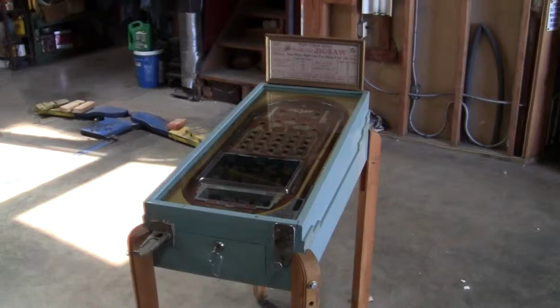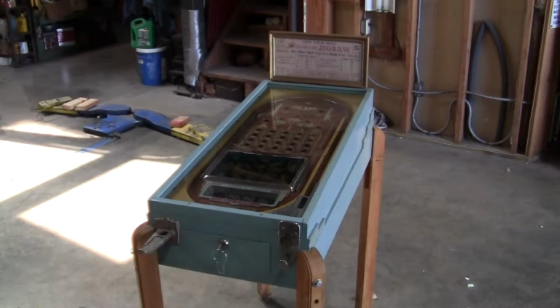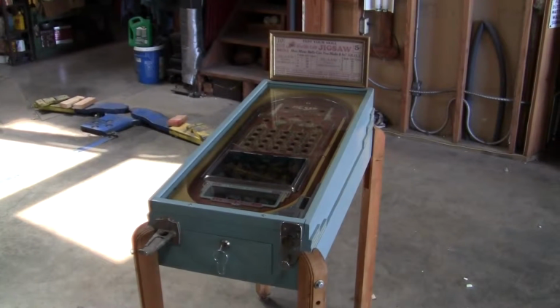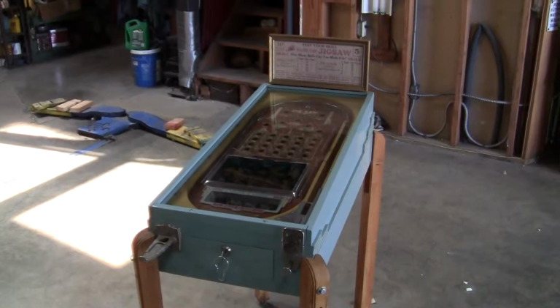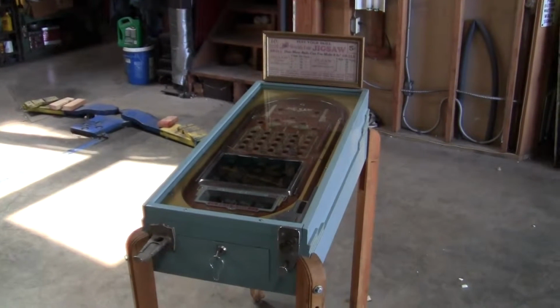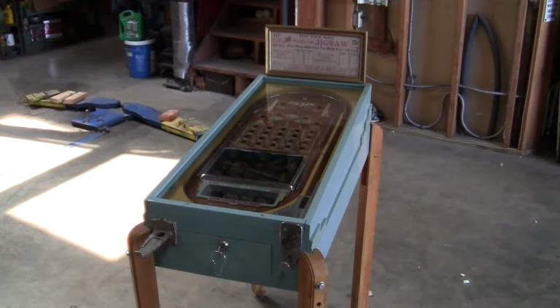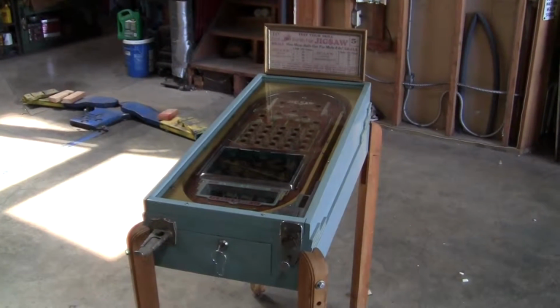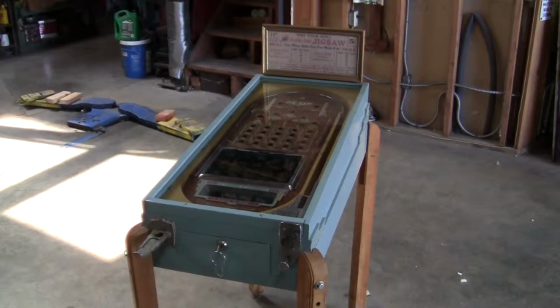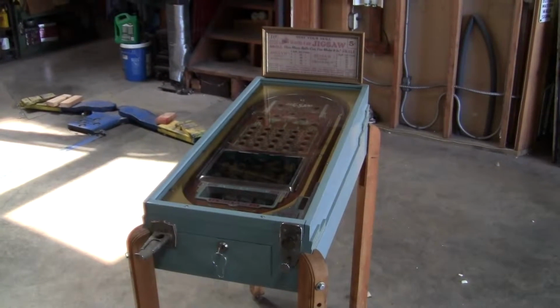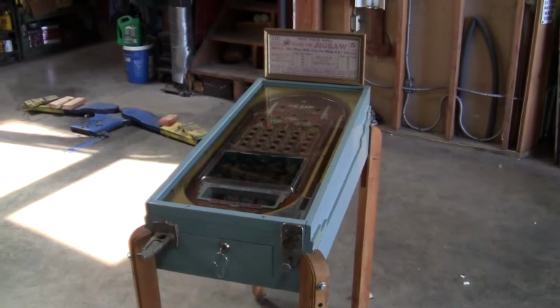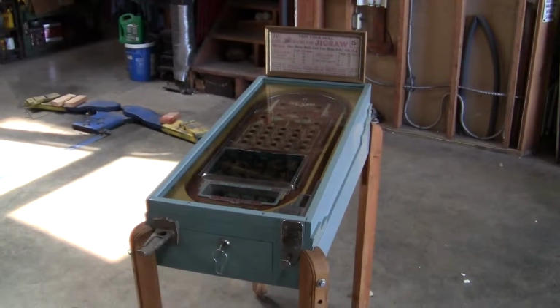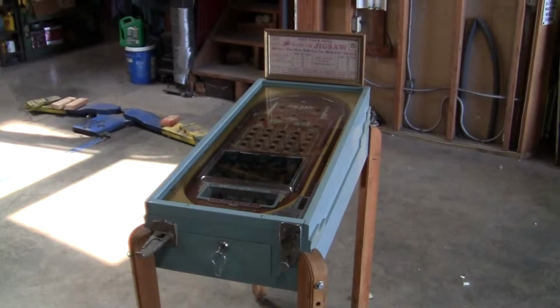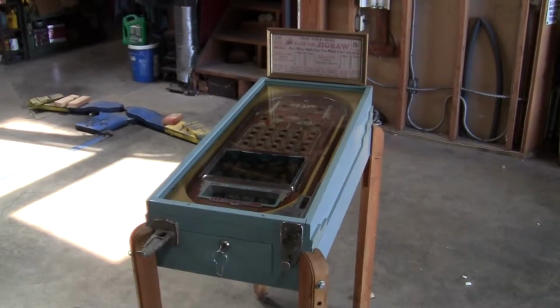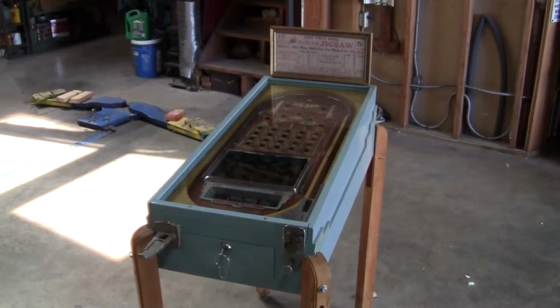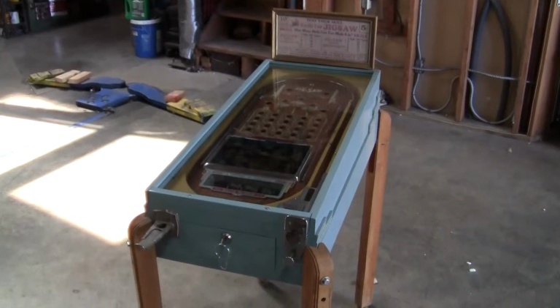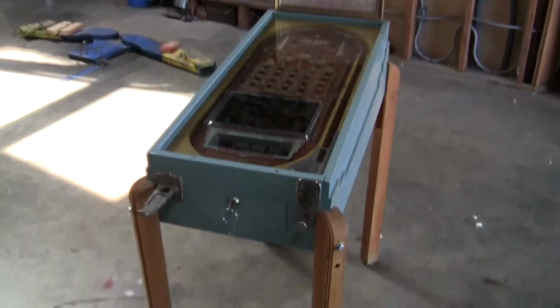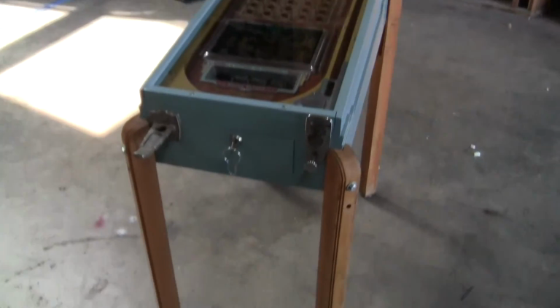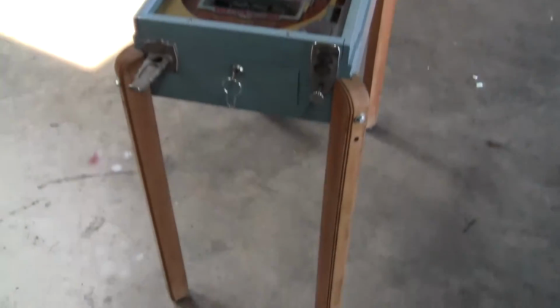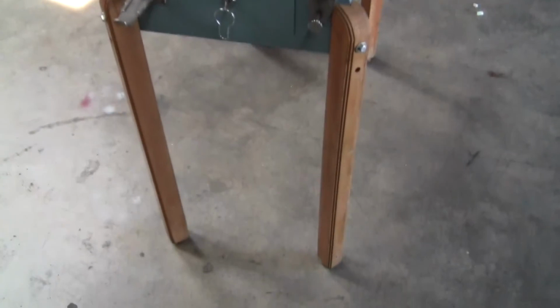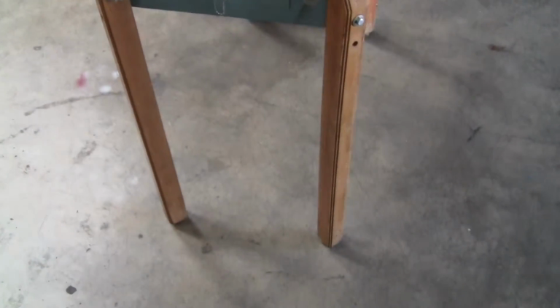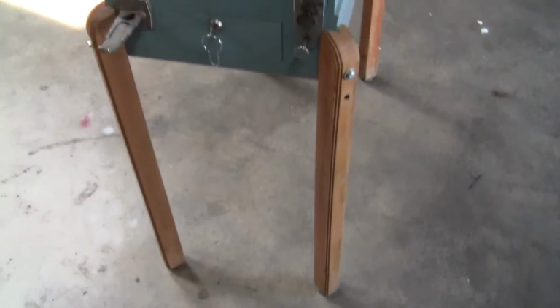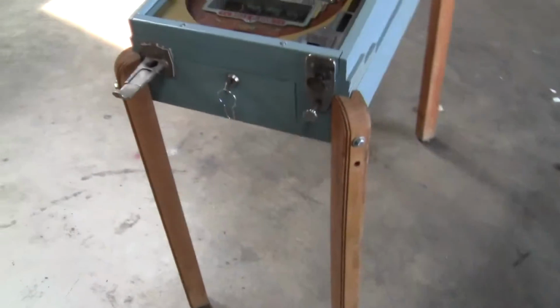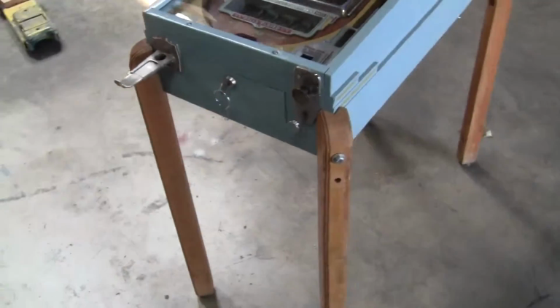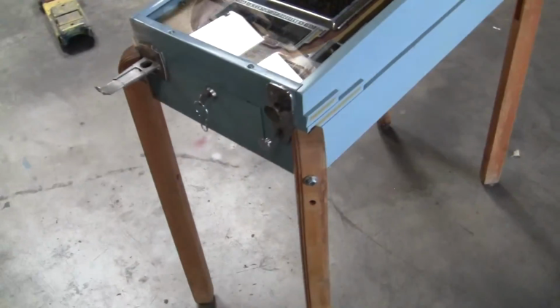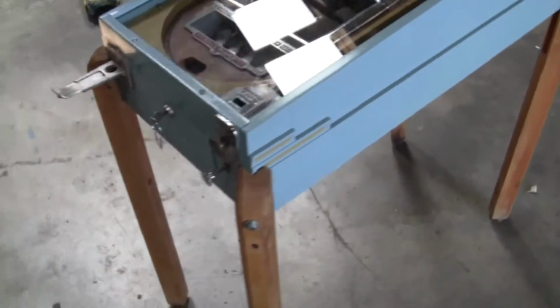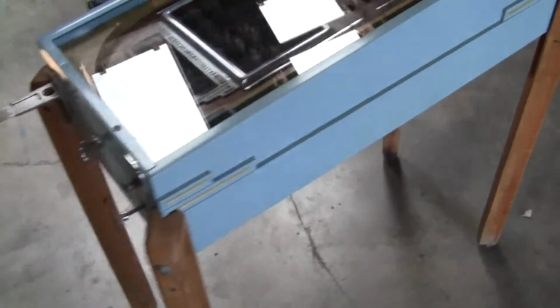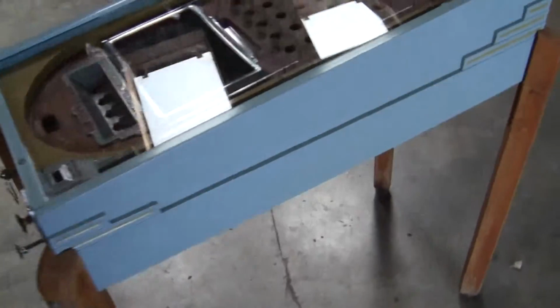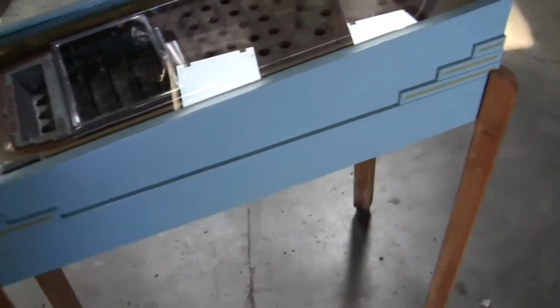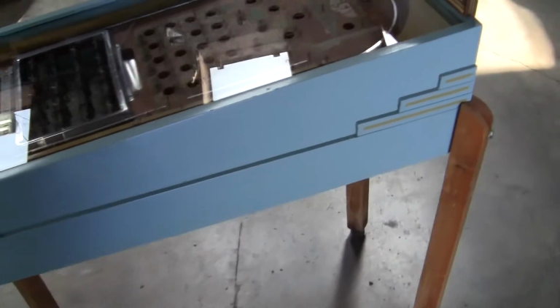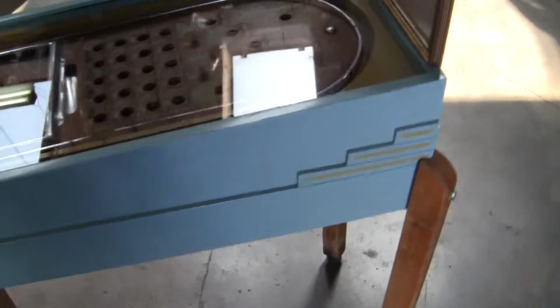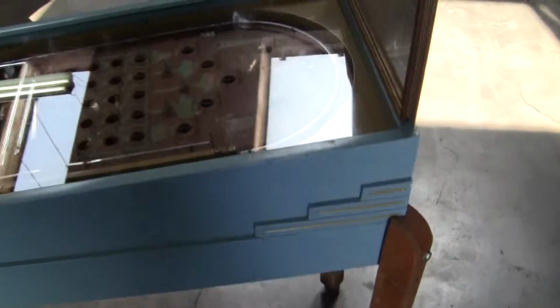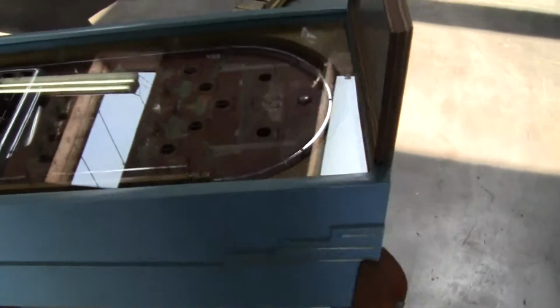This is video number one of the 1933 Chicago World's Fair pinball machine, excellent condition. The legs are not original to the machine, but they fit and they look great. Otherwise the machine is all original.